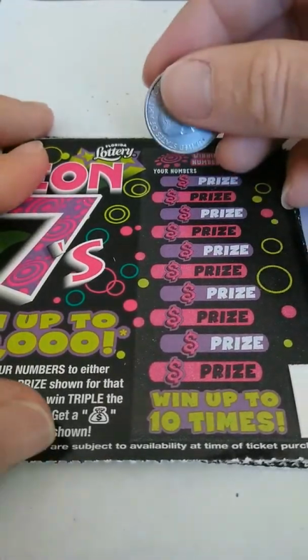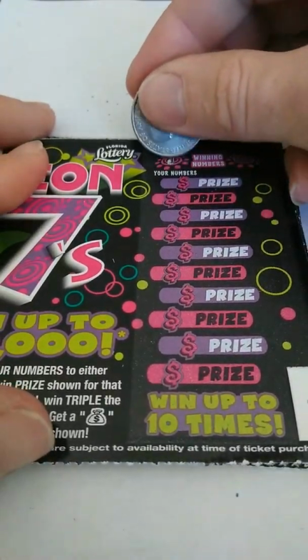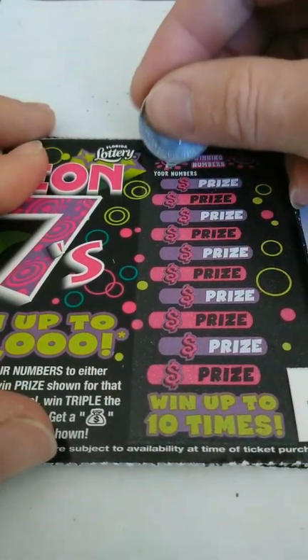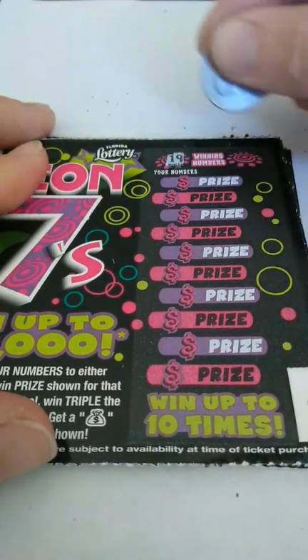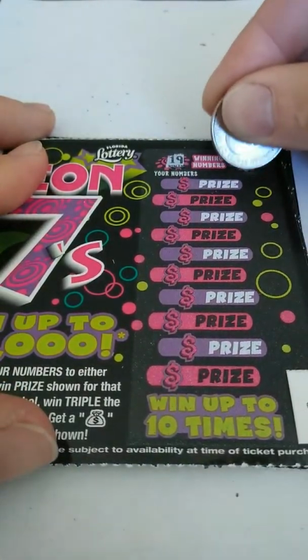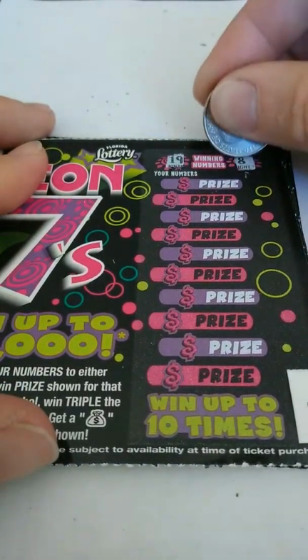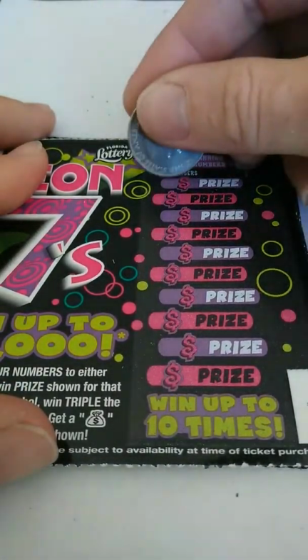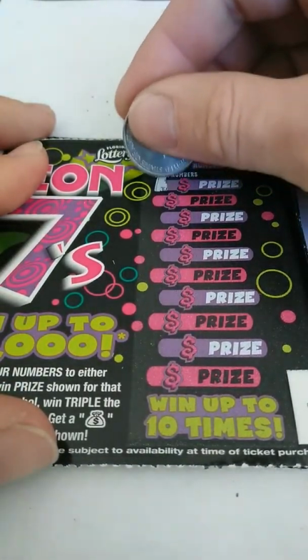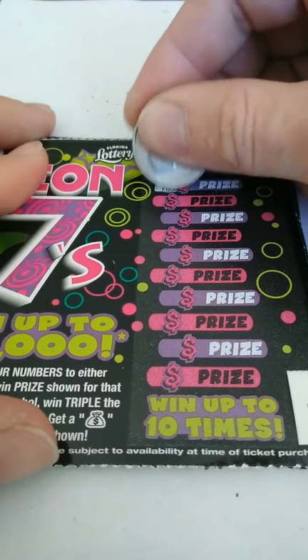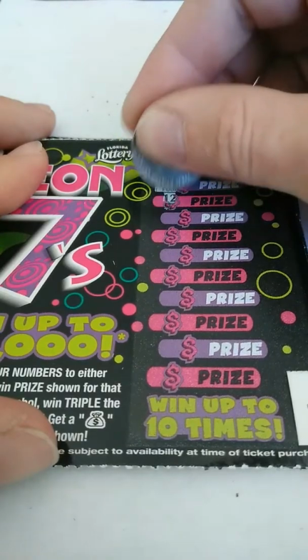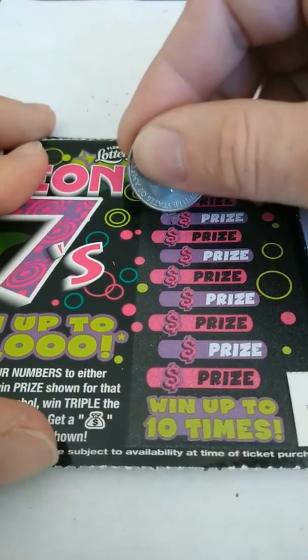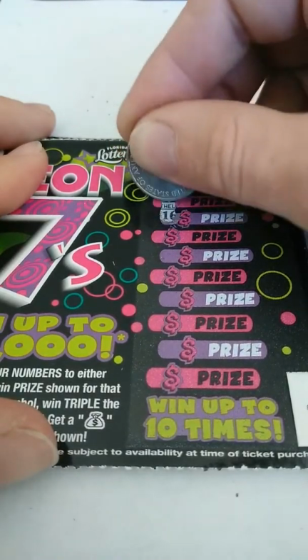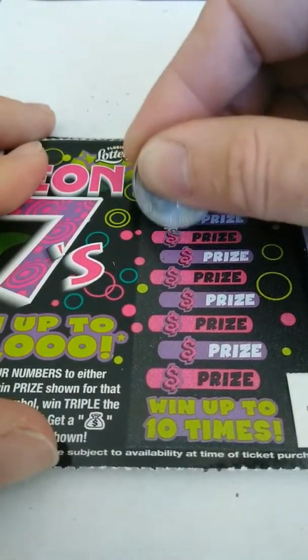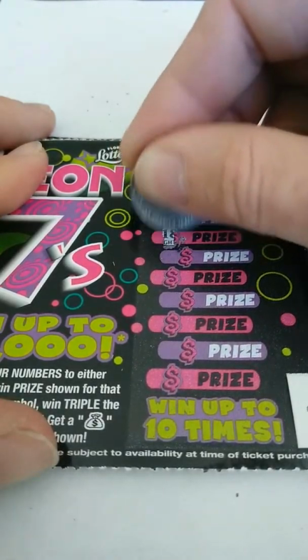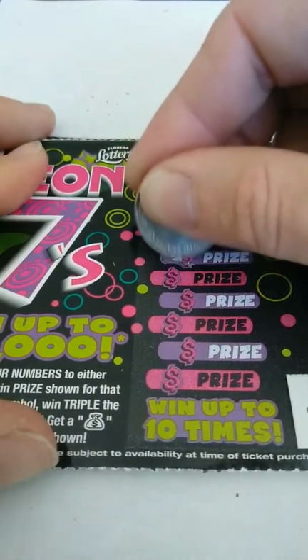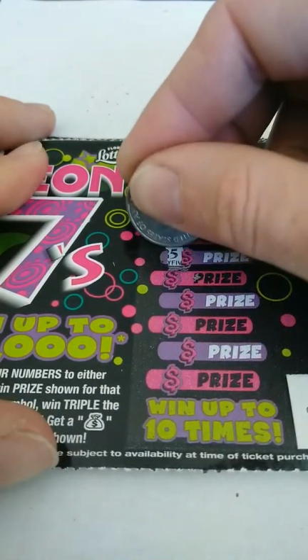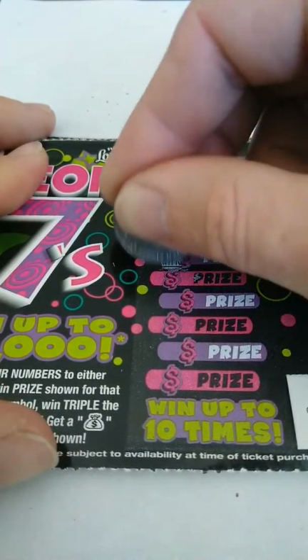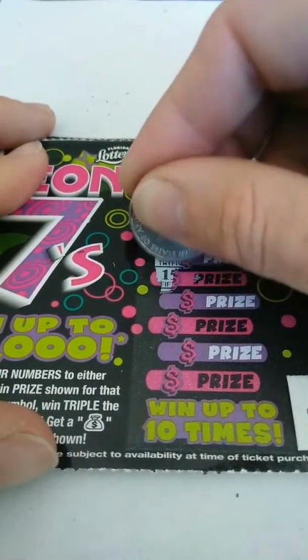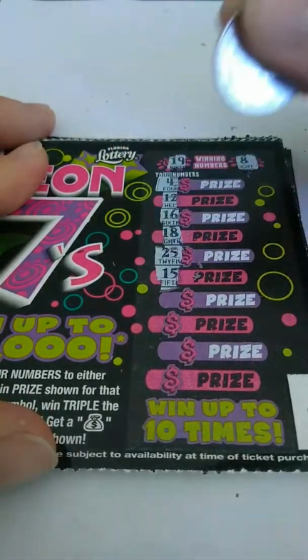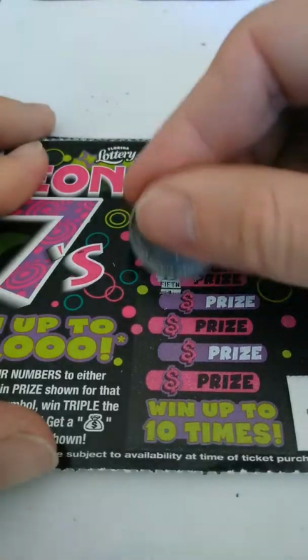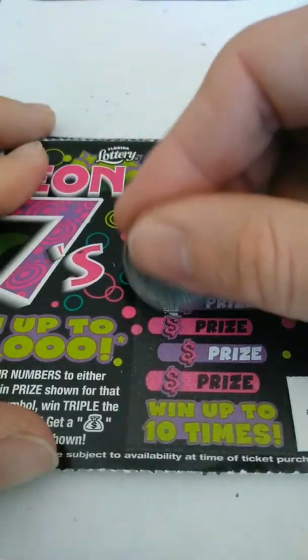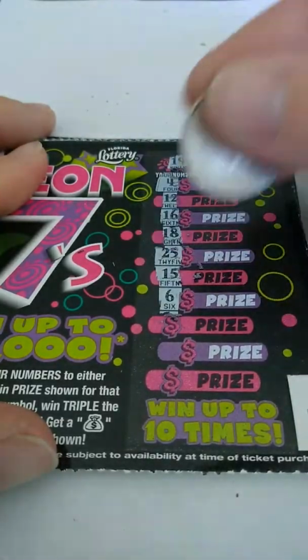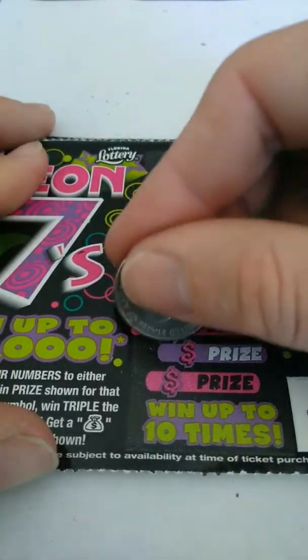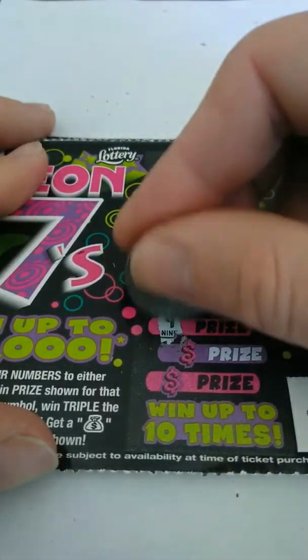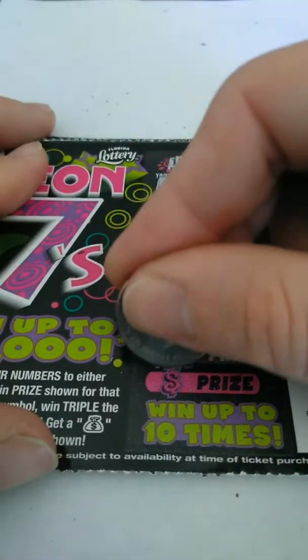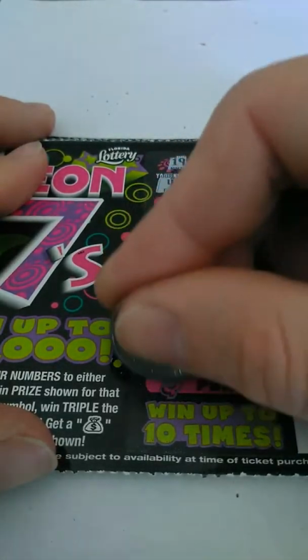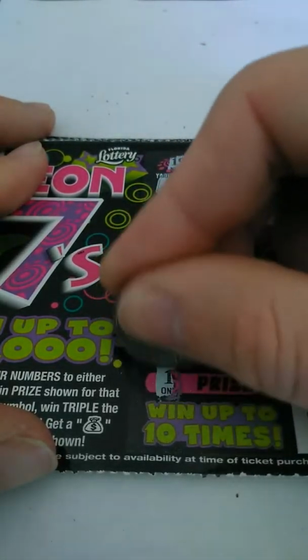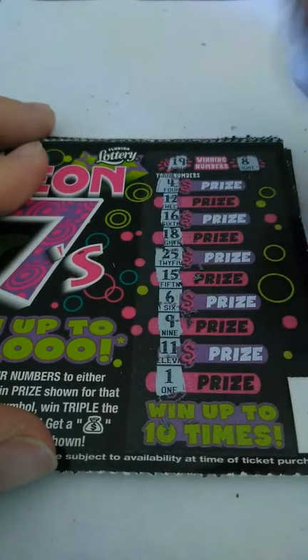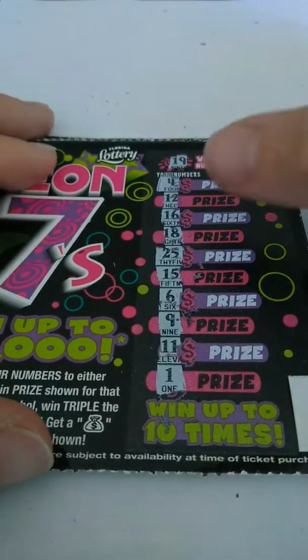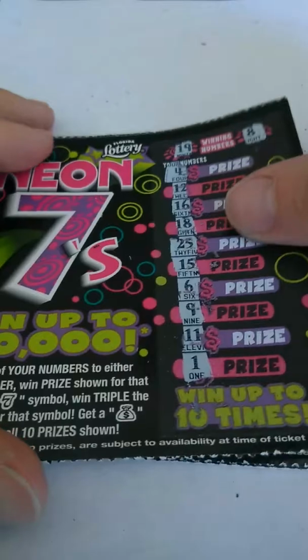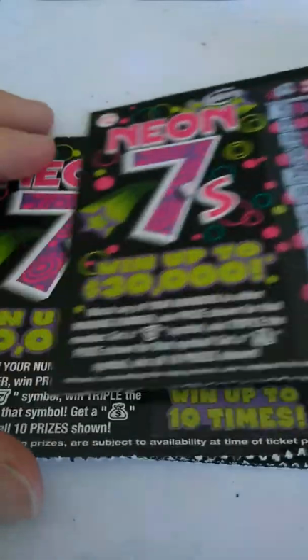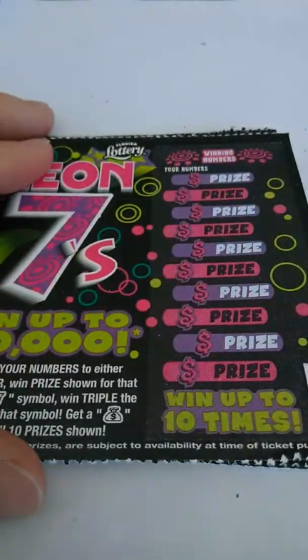Take ticket 48. Got 19 and 8. 4, 12, 16, 18, 25, 15, 6, 9, 11, and 1. So nothing on that one.